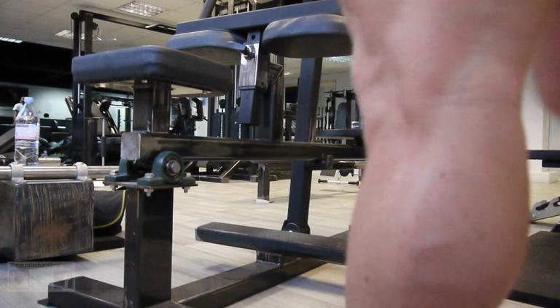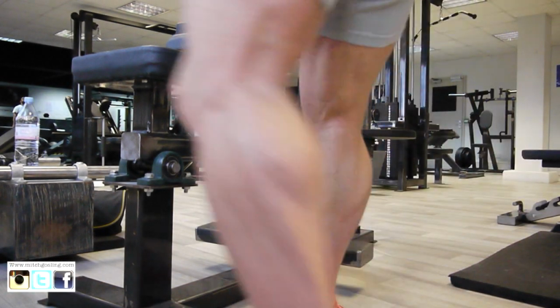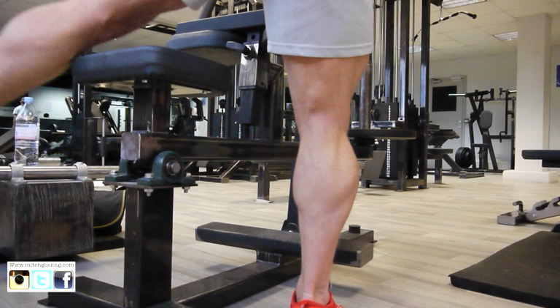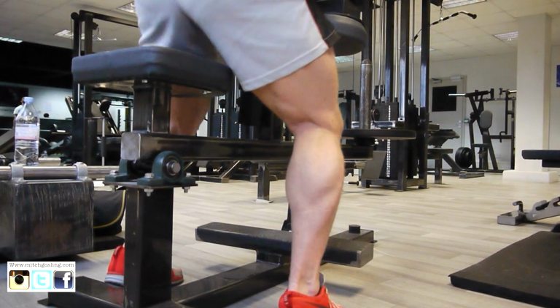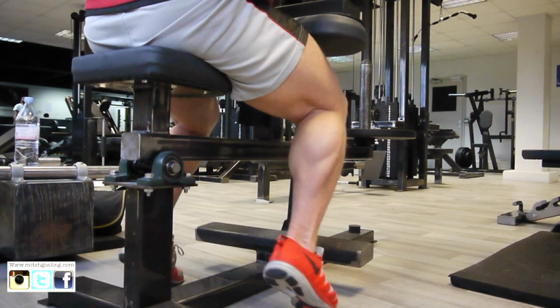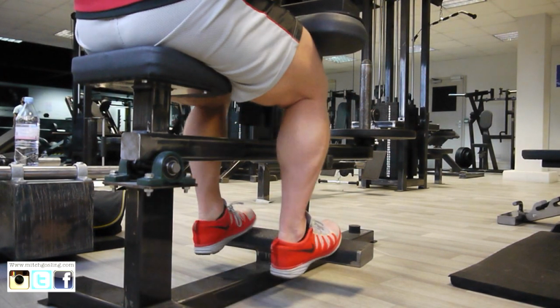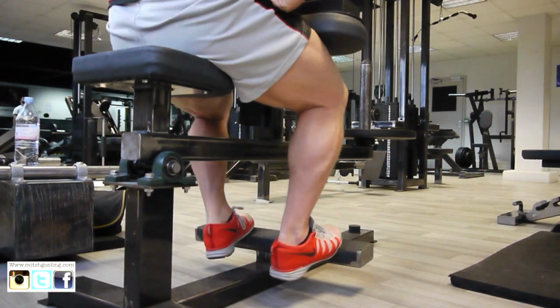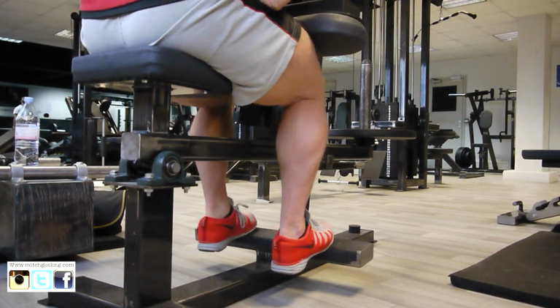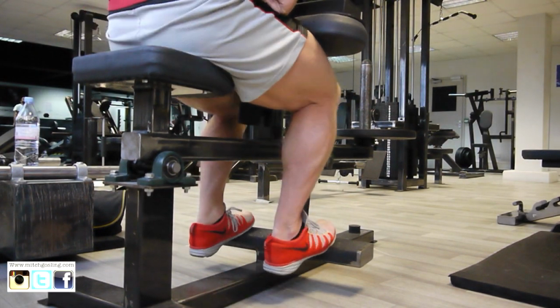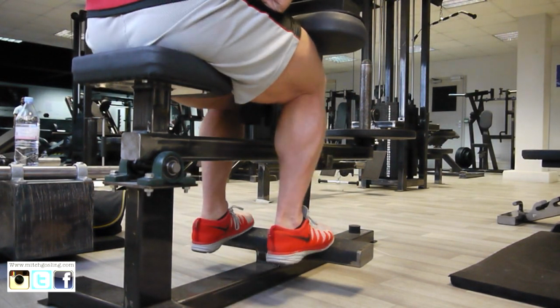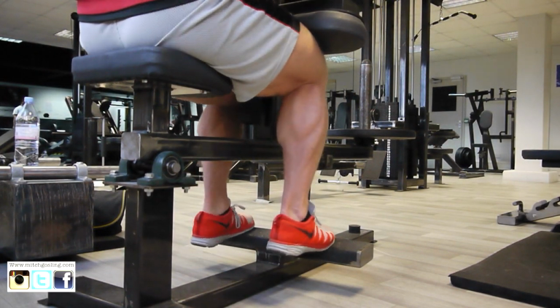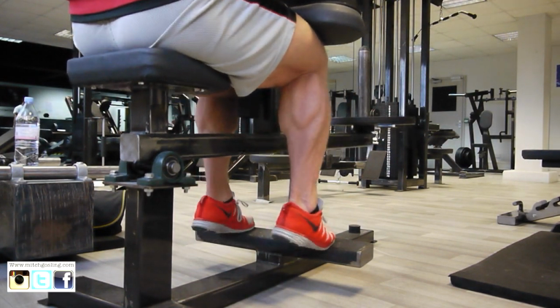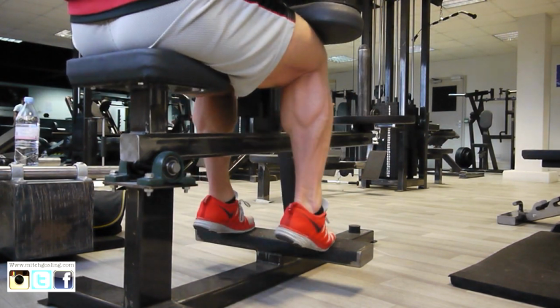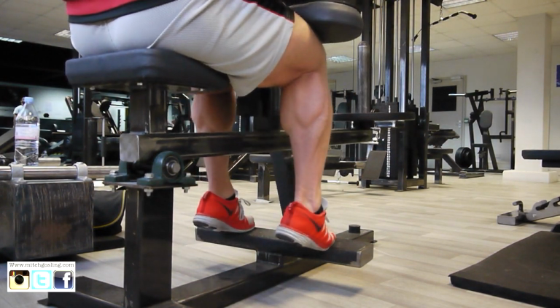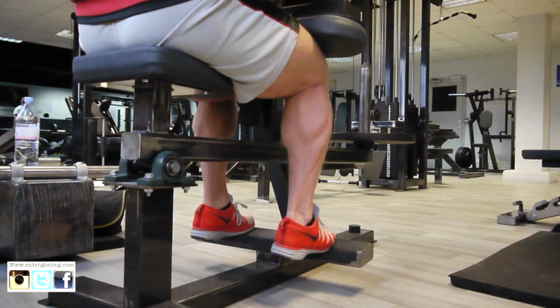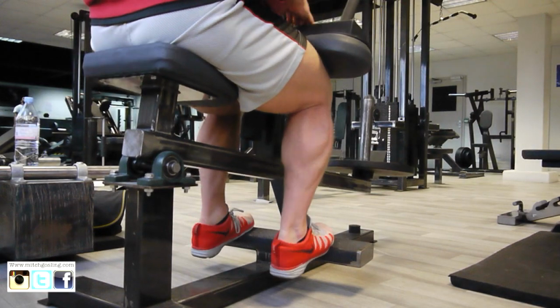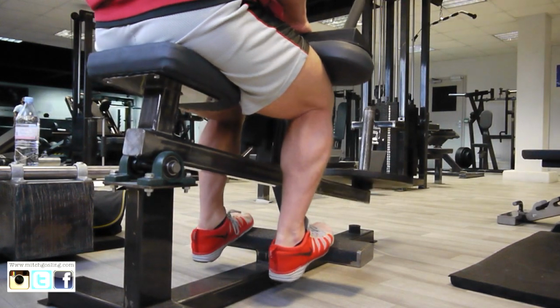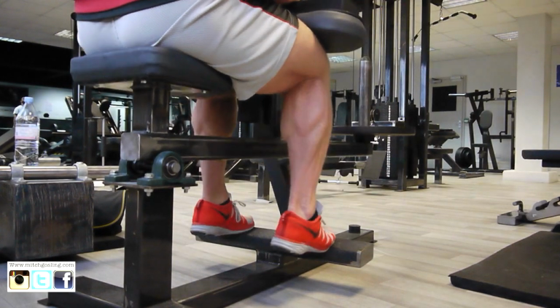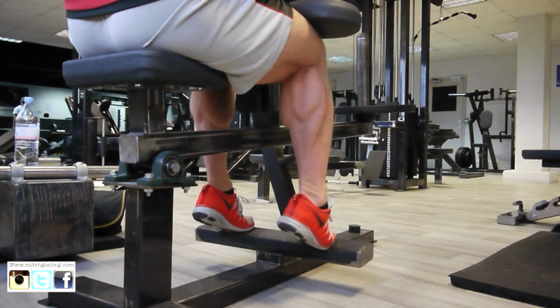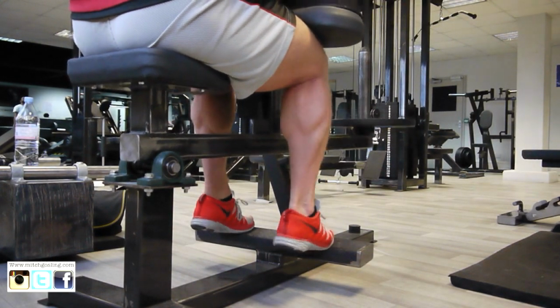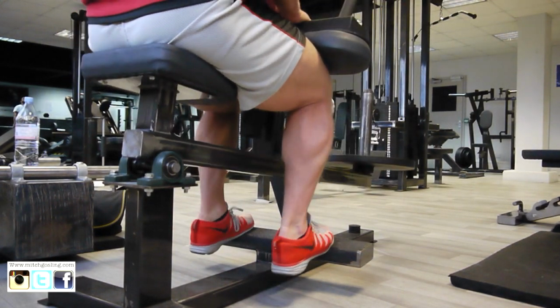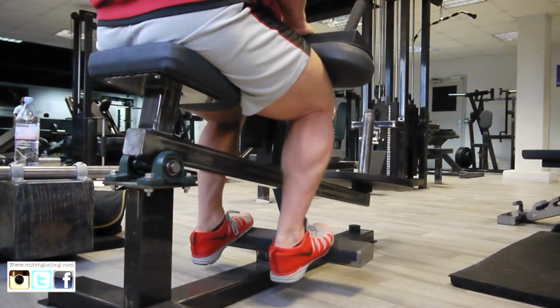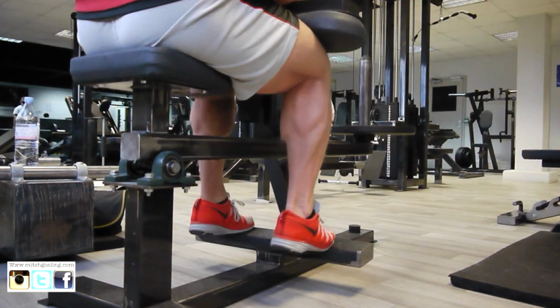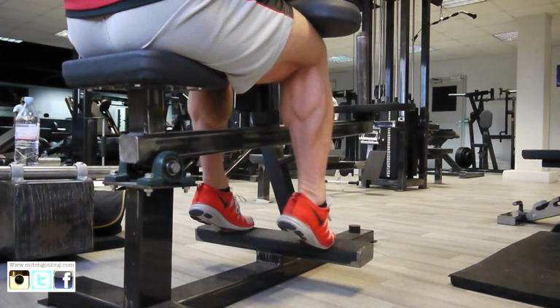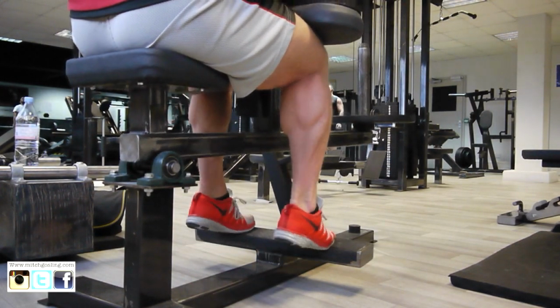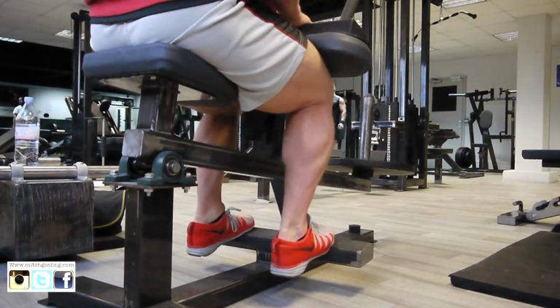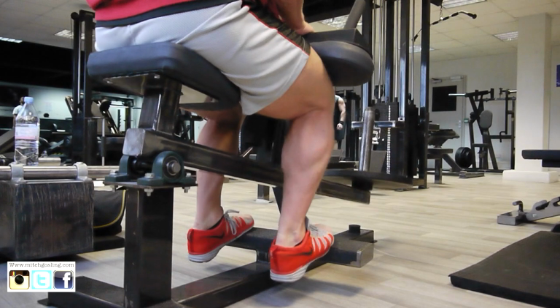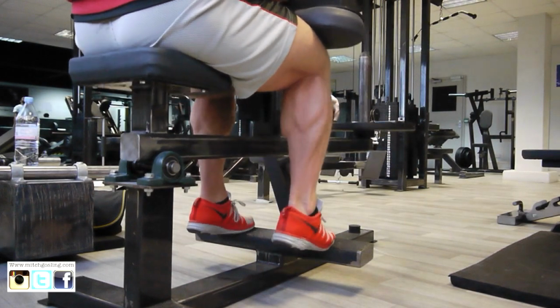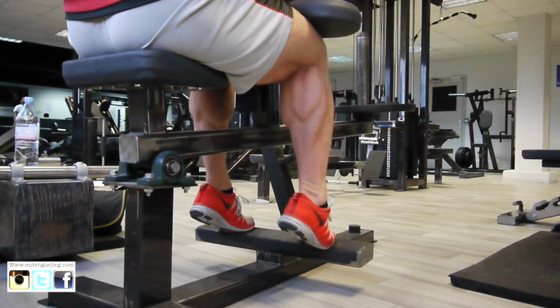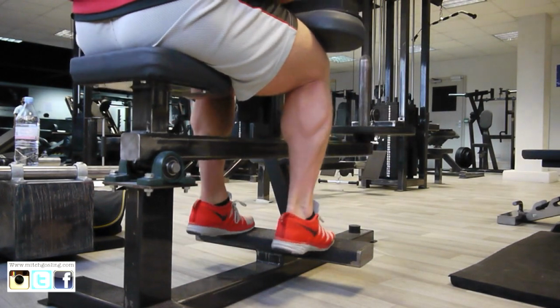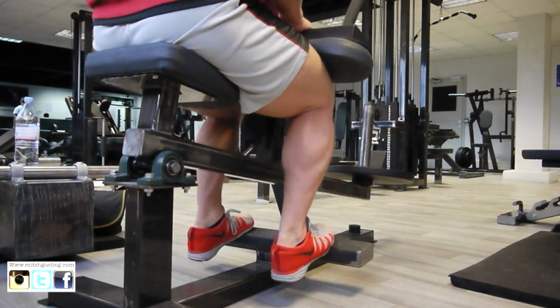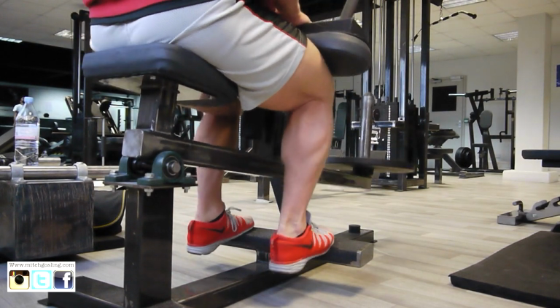Hi guys, welcome to Mitch Godson TV once again. You've all been asking for a calf routine, so I've just thrown something together here at Evolution in Aylesford, Kent, one of the gyms I've just found.